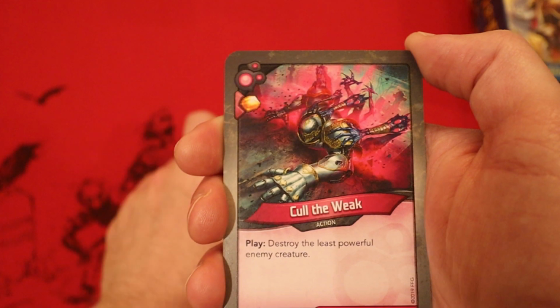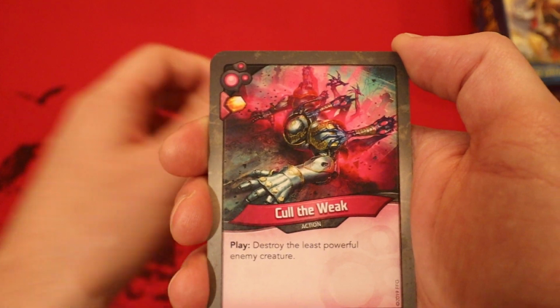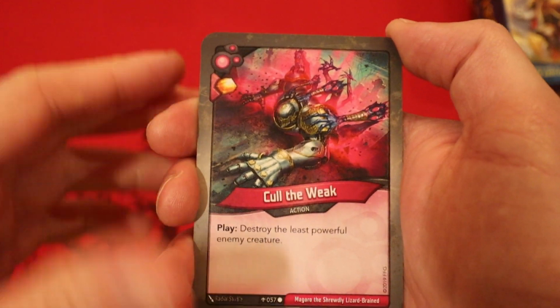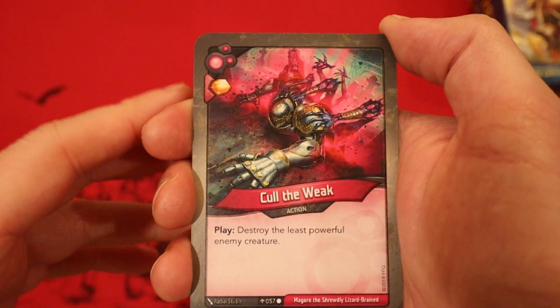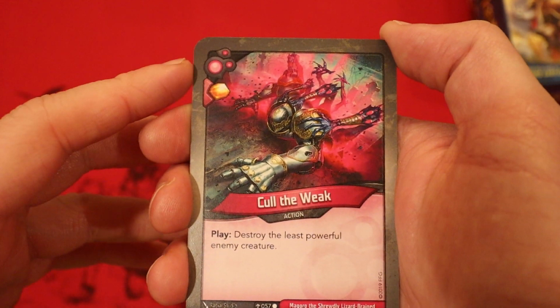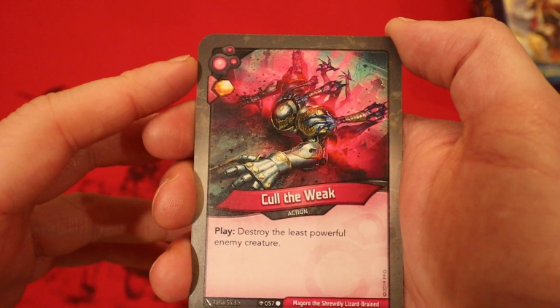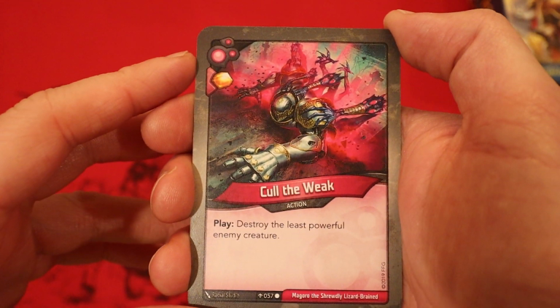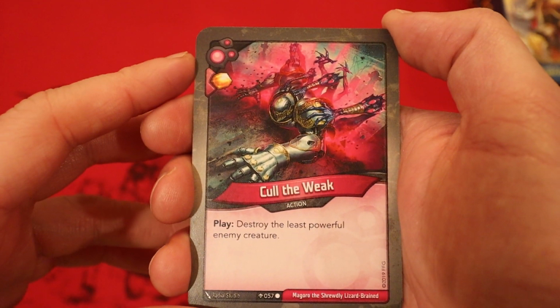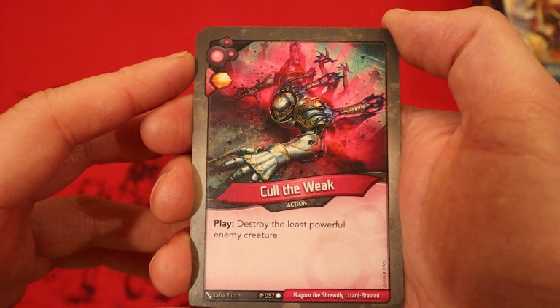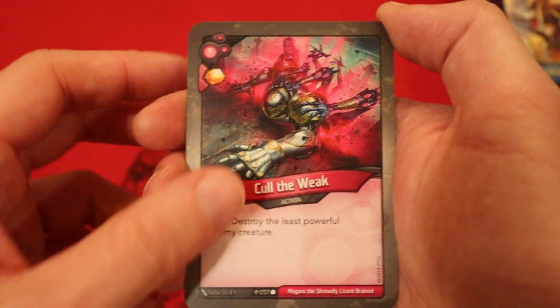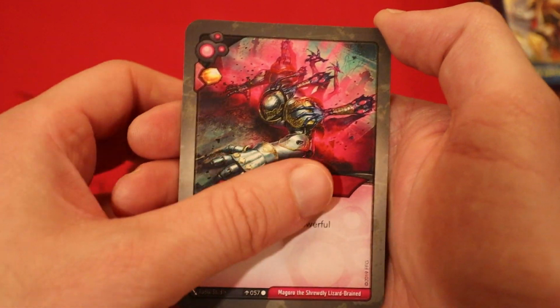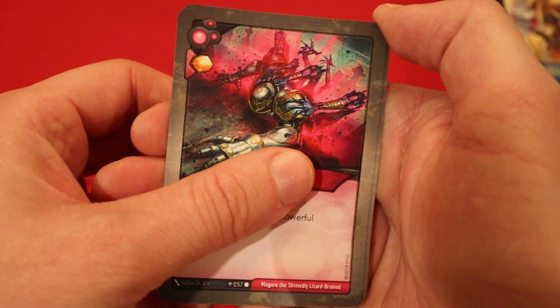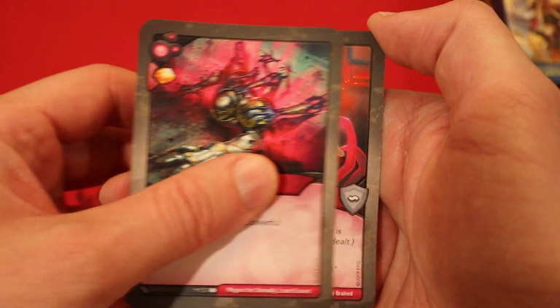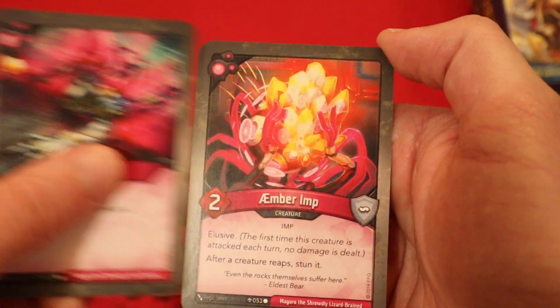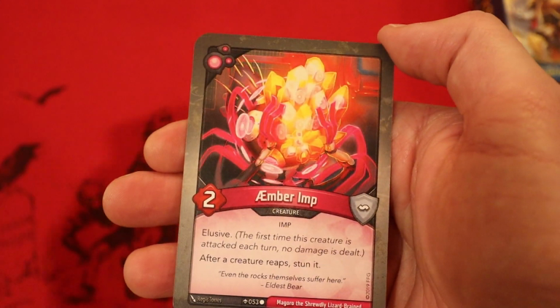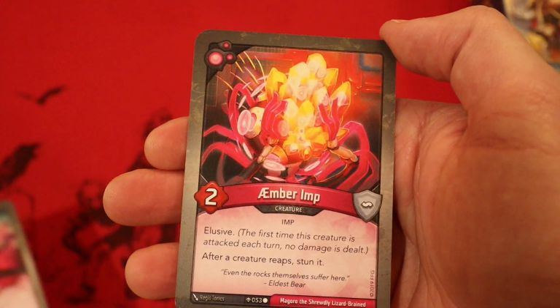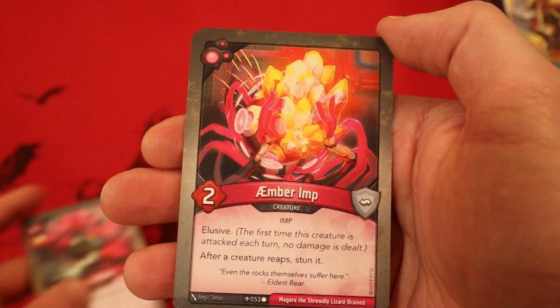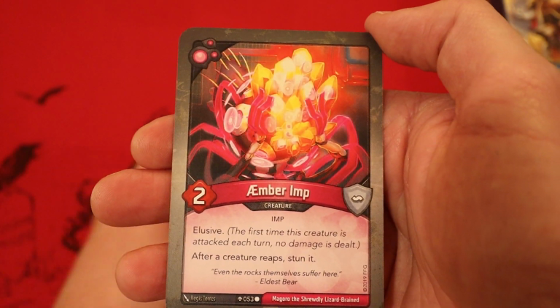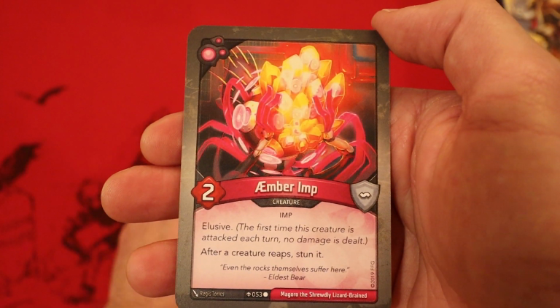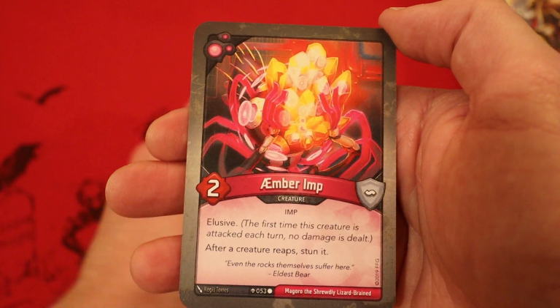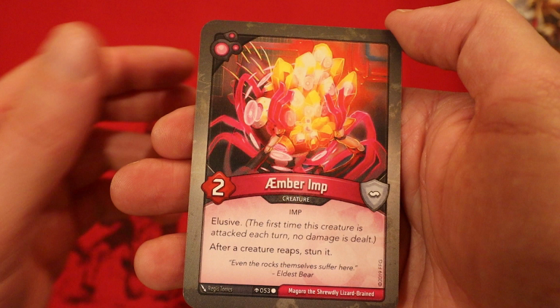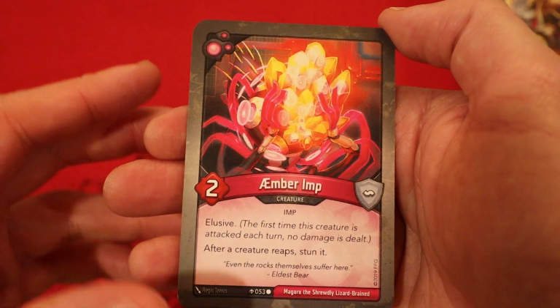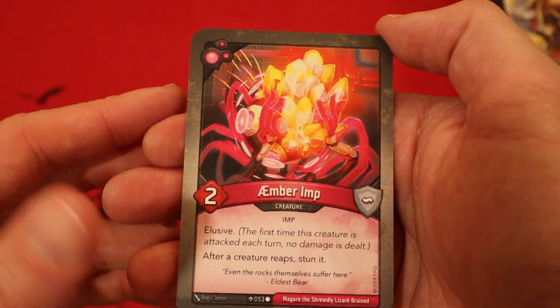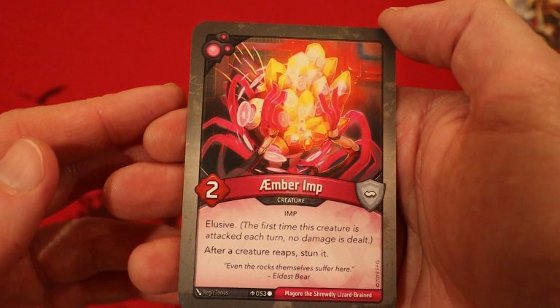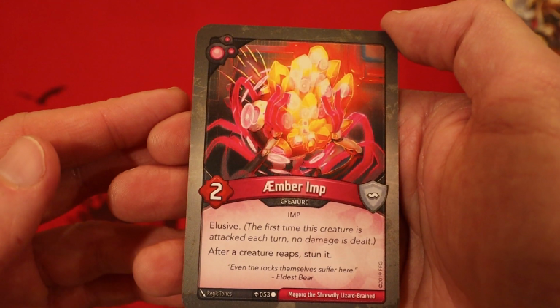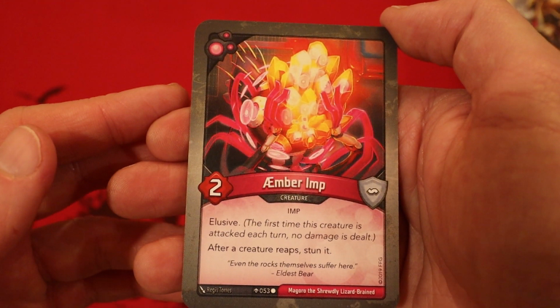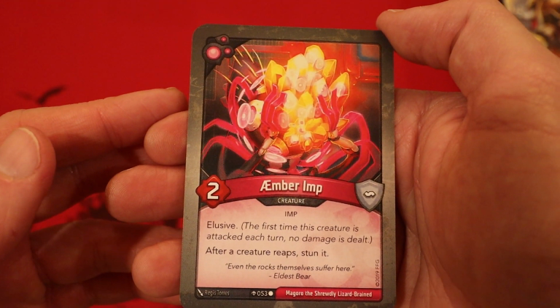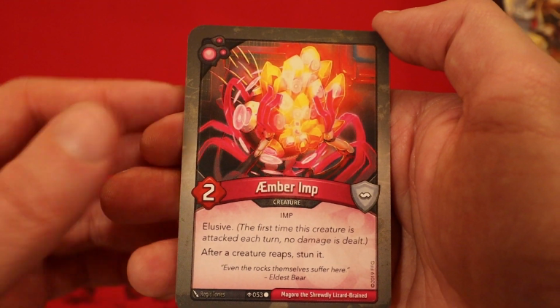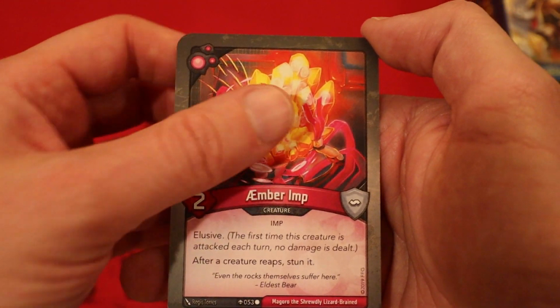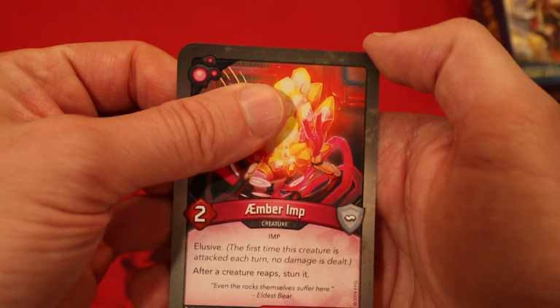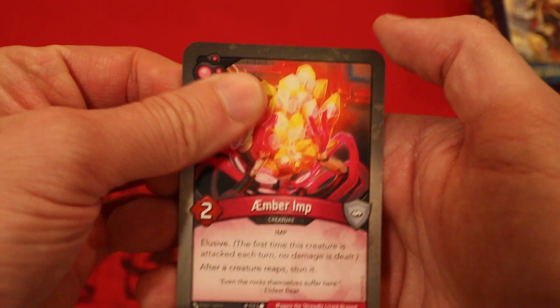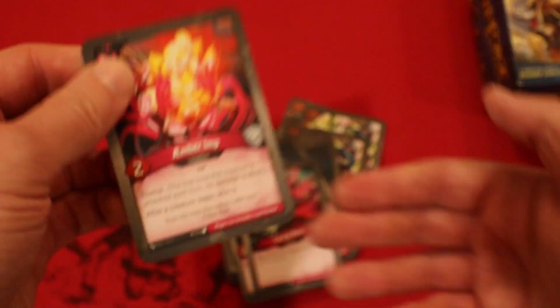Call the Weak: destroy the least powerful enemy creature. Last card of the deck is Amber Imp, 2 power, Elusive — after a creature reaps, you stun it.